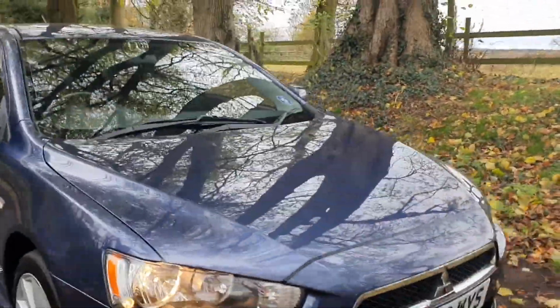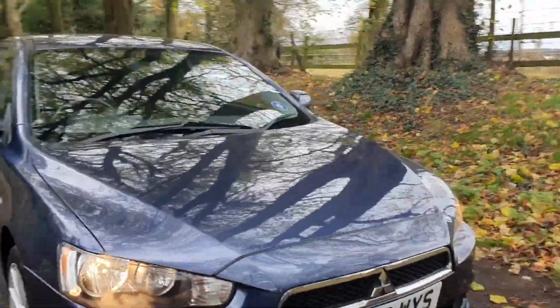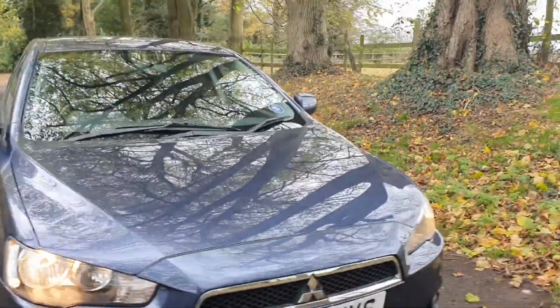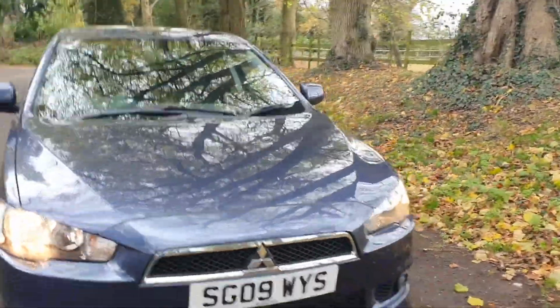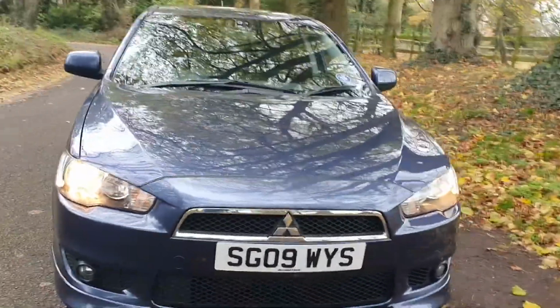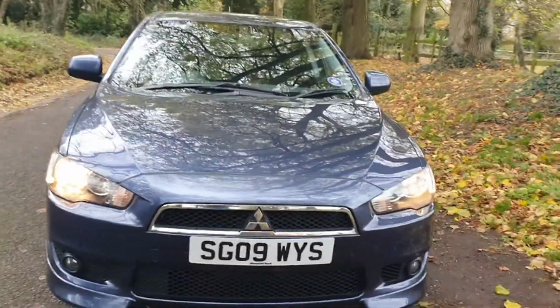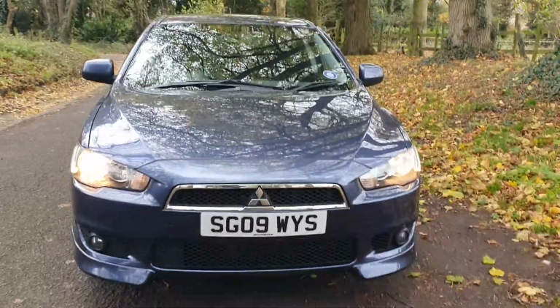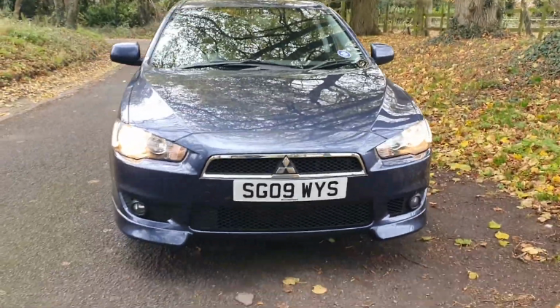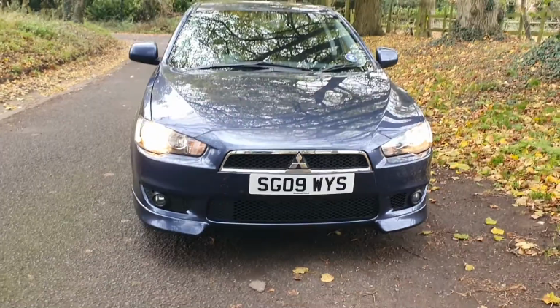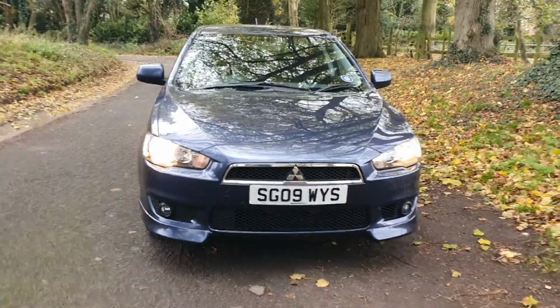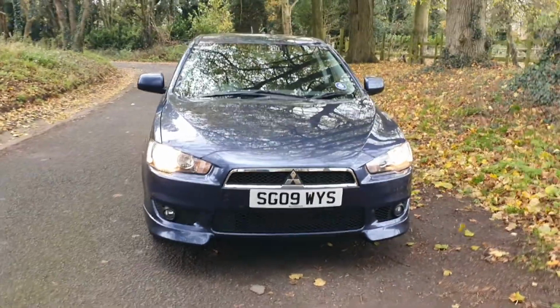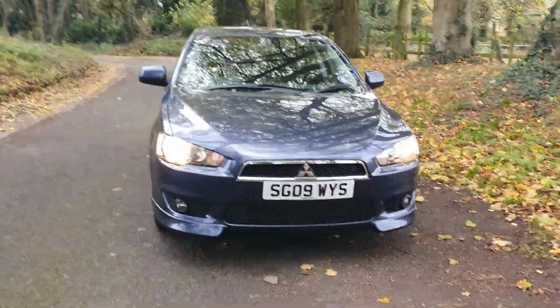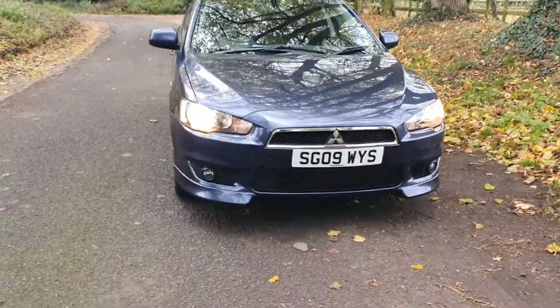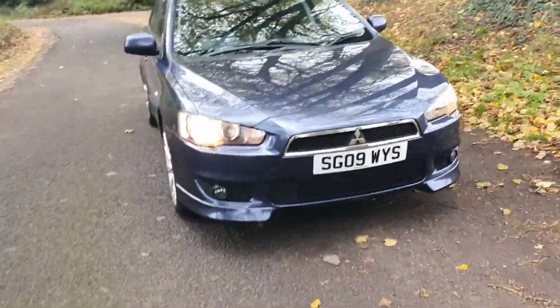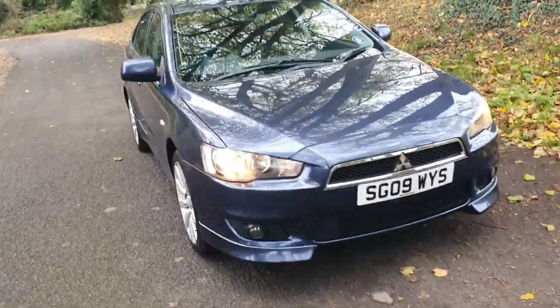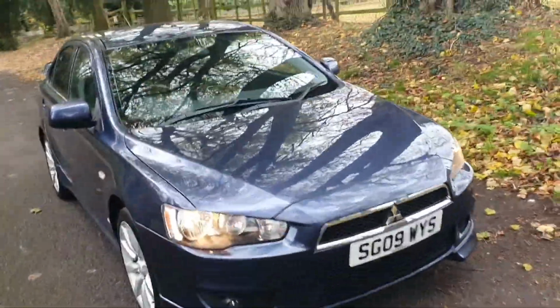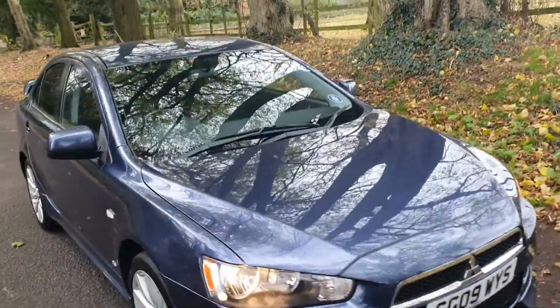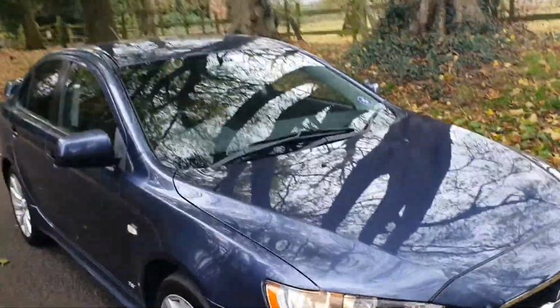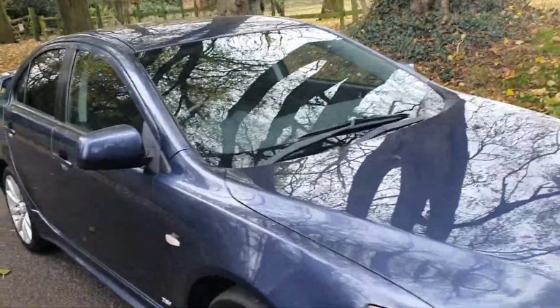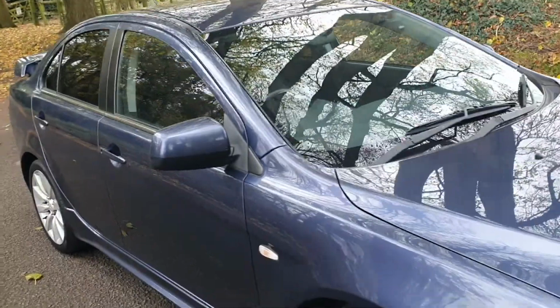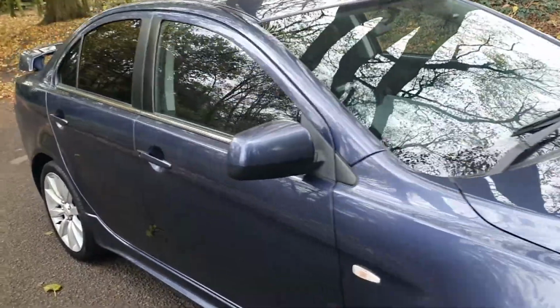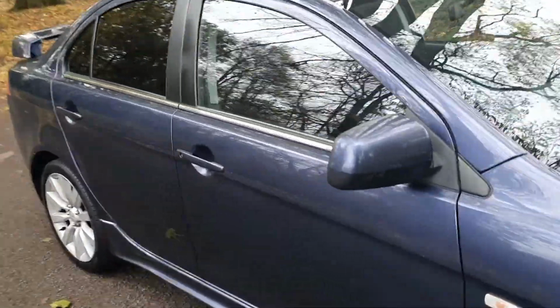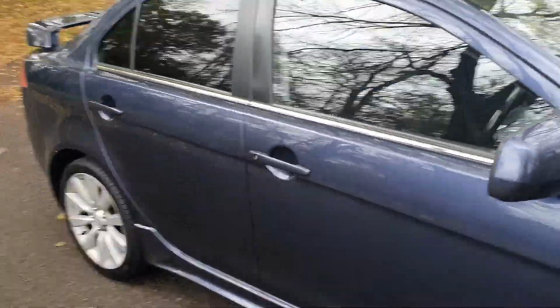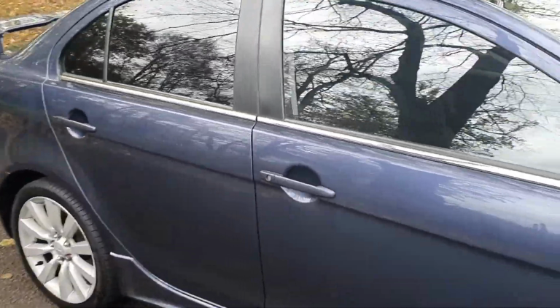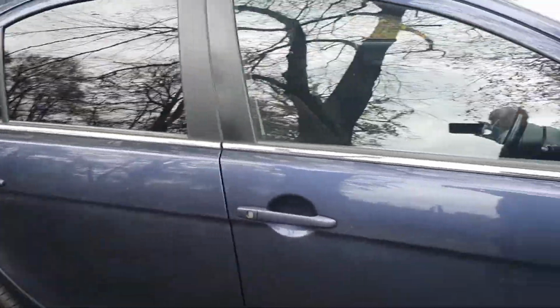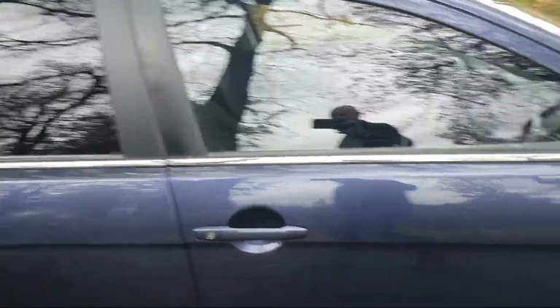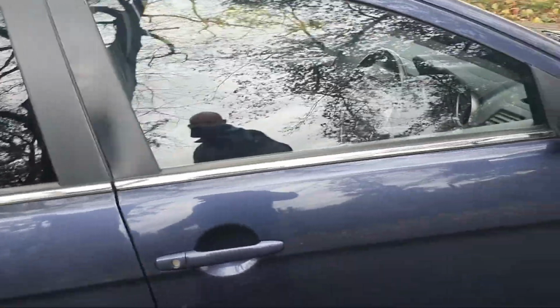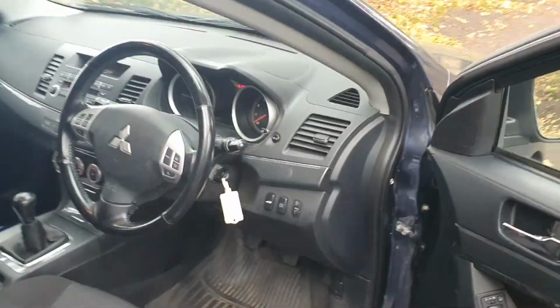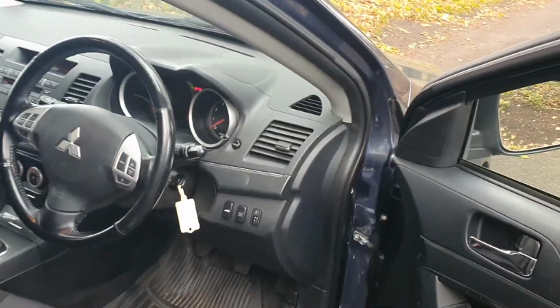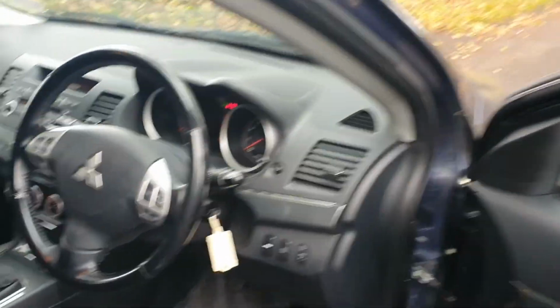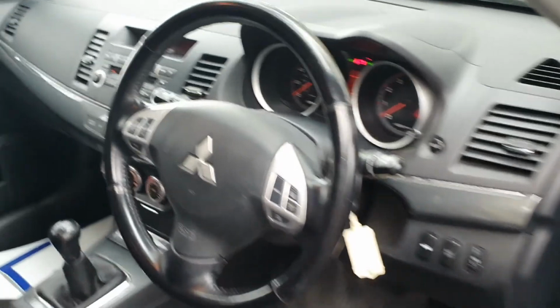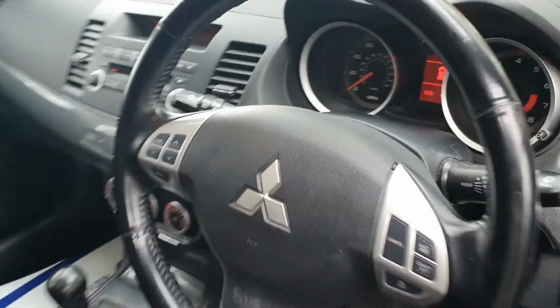Lady owner, and we drove it some distance and we know it drives very well indeed. All HPI clear, as all of our vehicles are, and it's free from accident damage, police interest, etc.